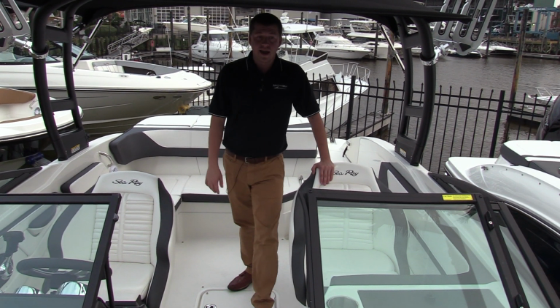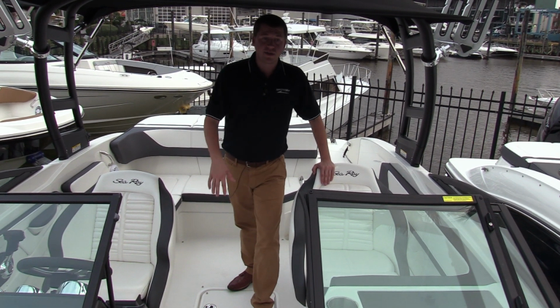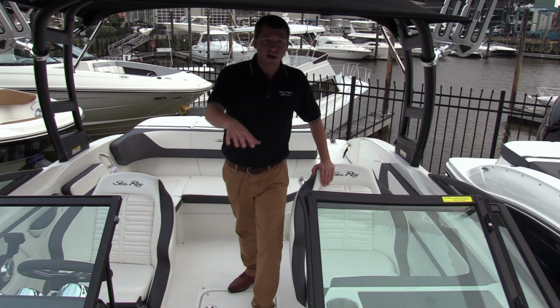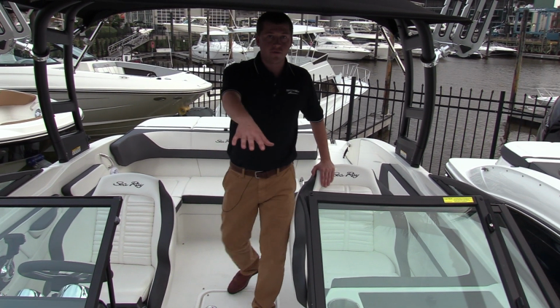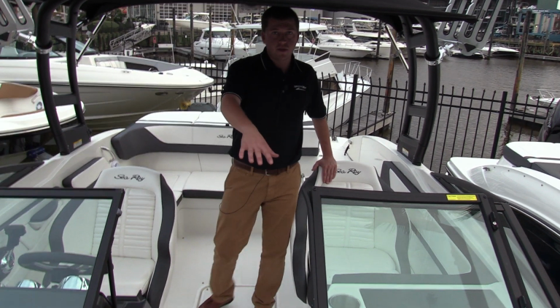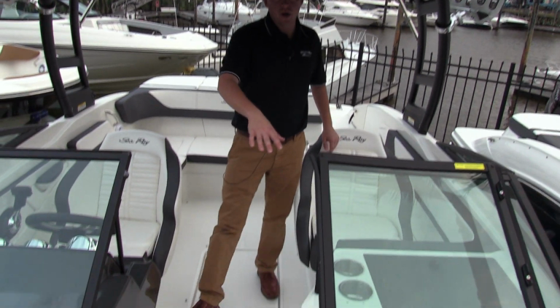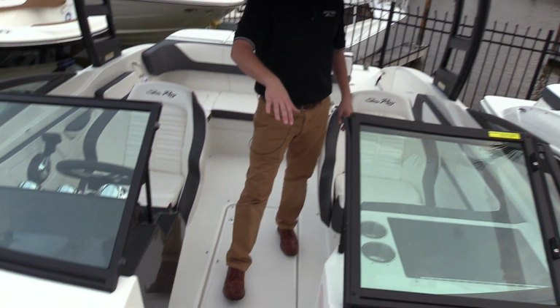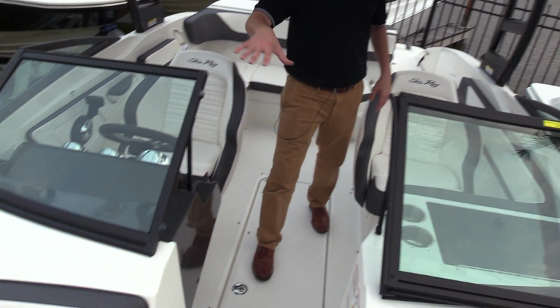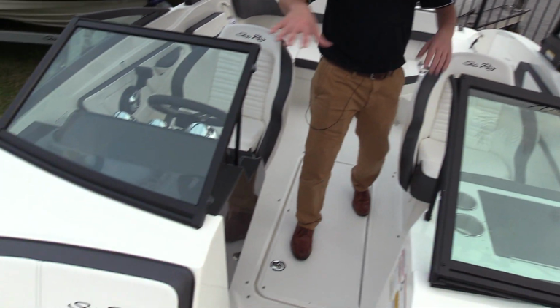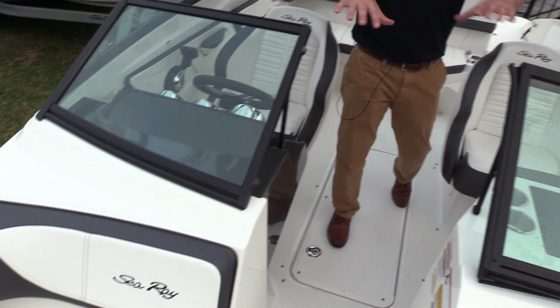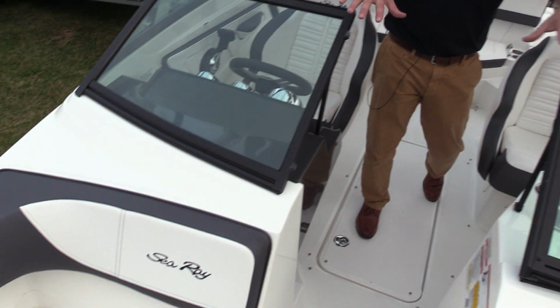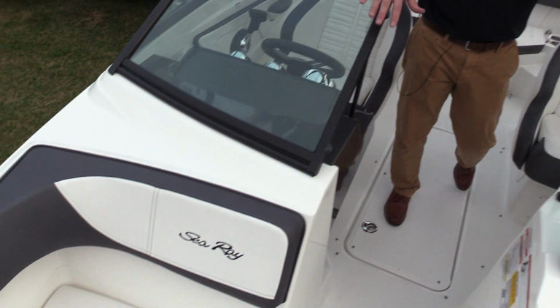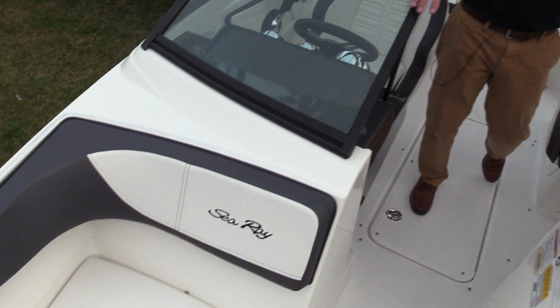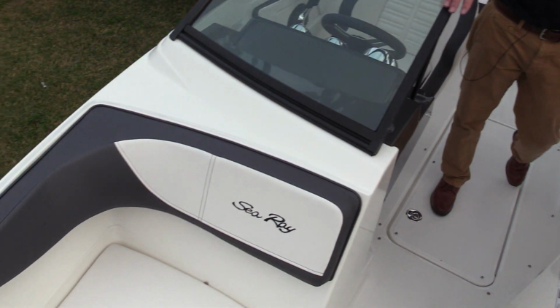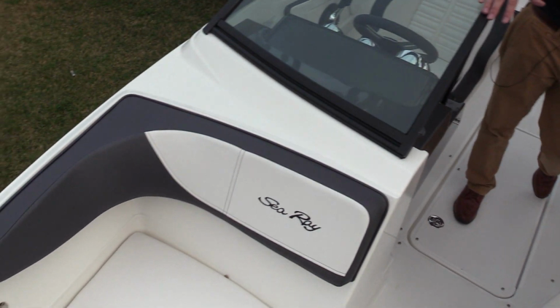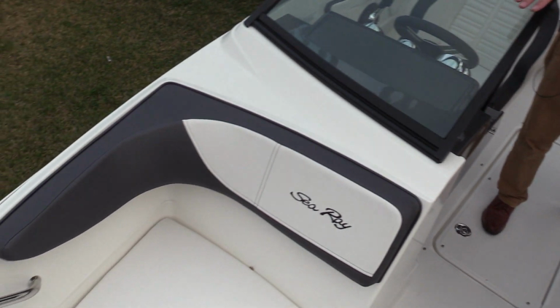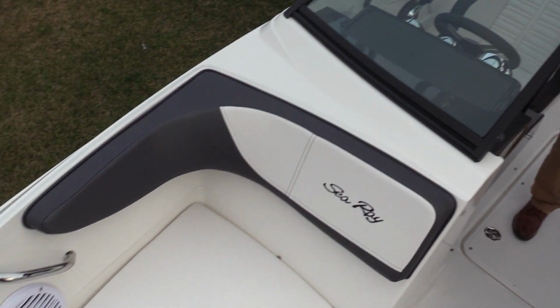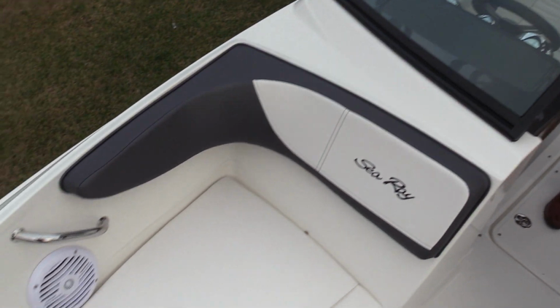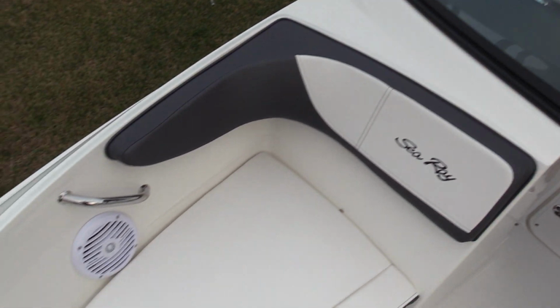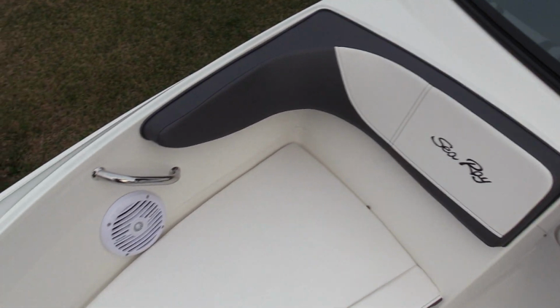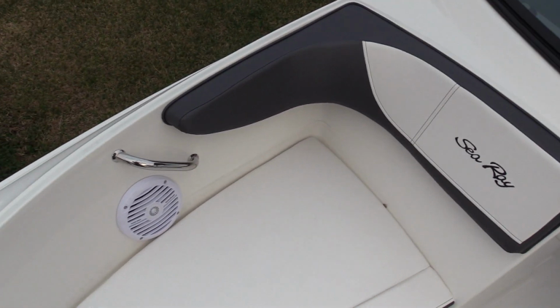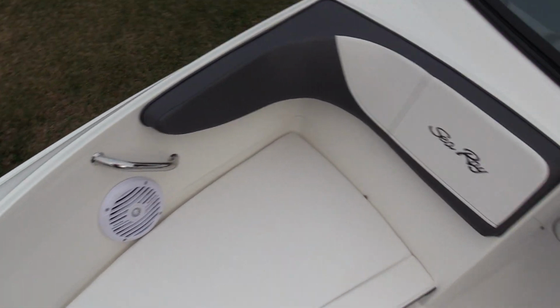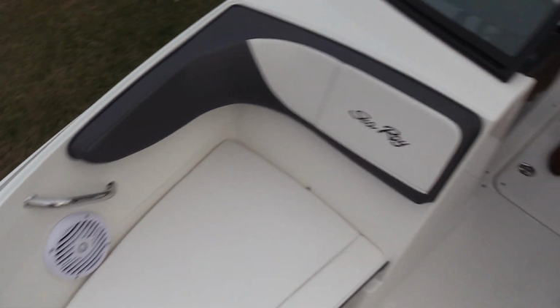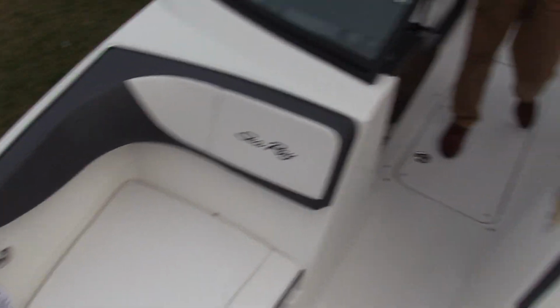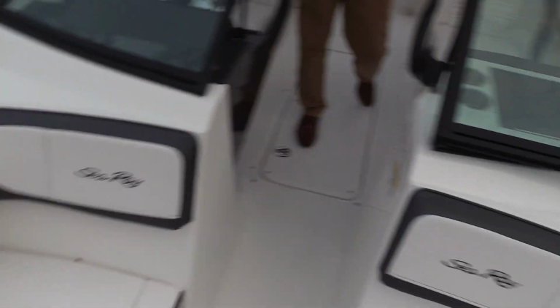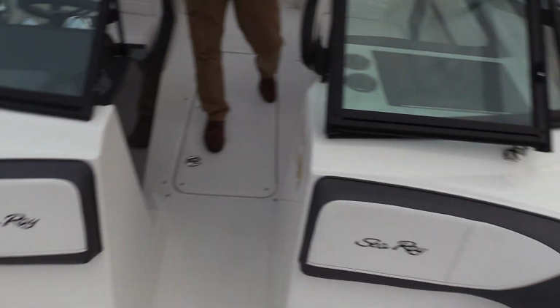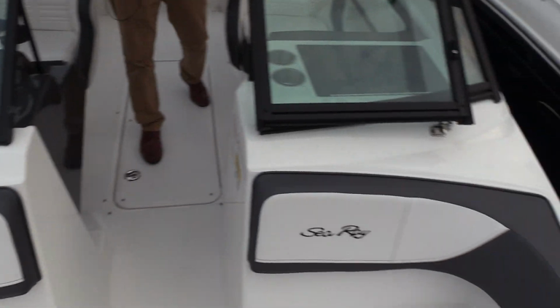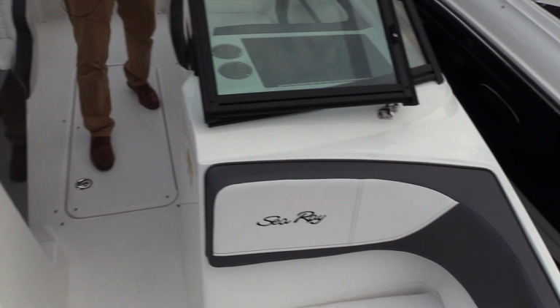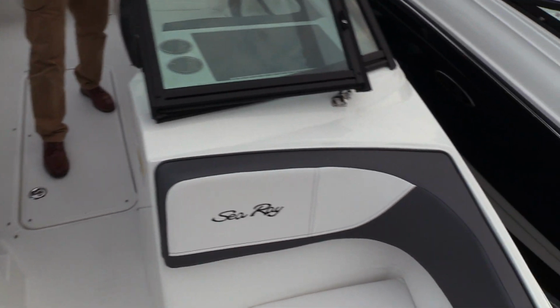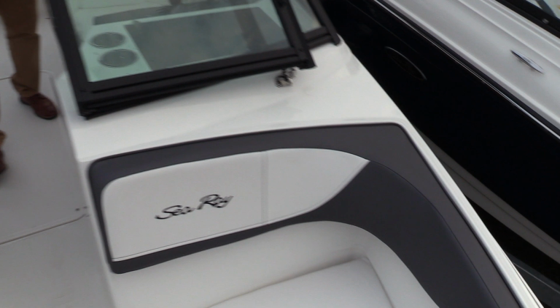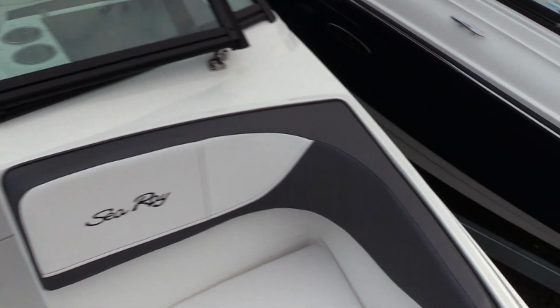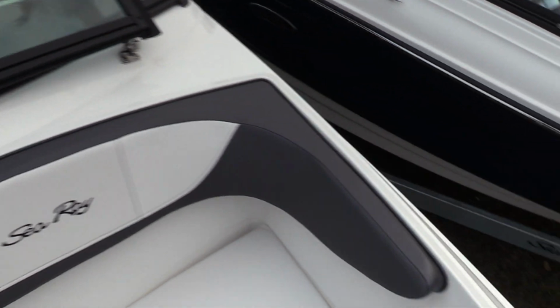As you can tell in the front of the boat, we've got plenty of seating up front with those Rockford Fosgate marine grade speakers, stainless steel hands and cleats.